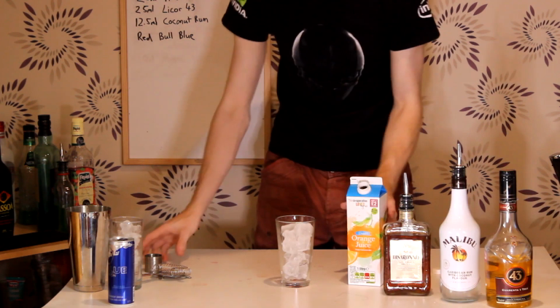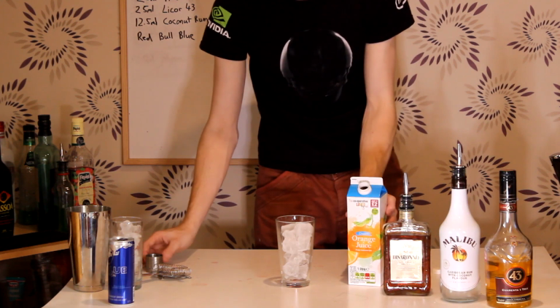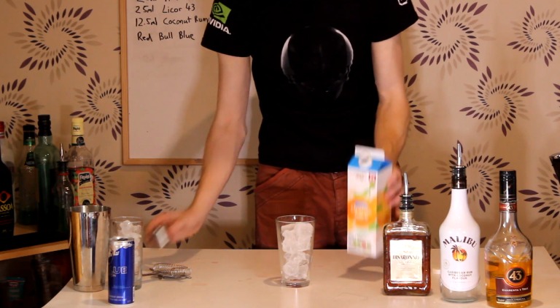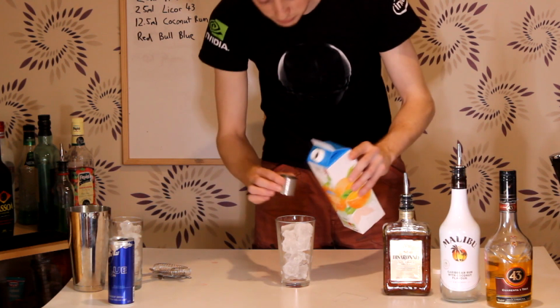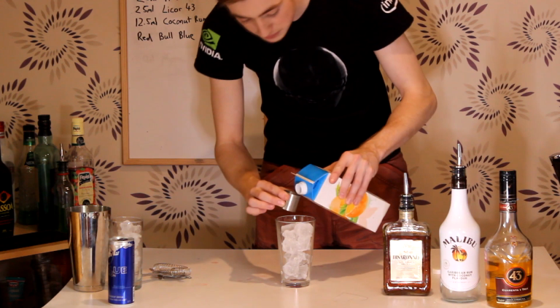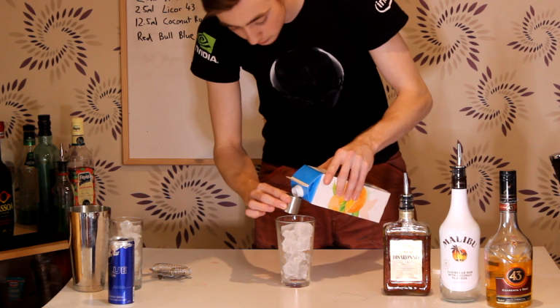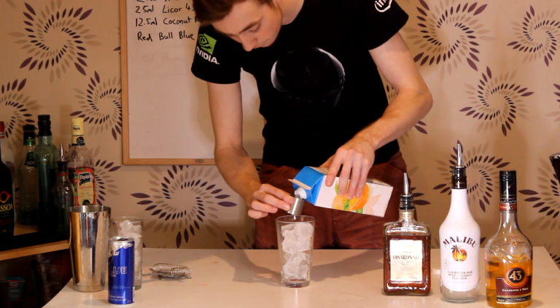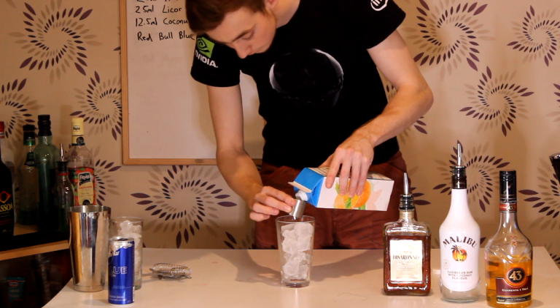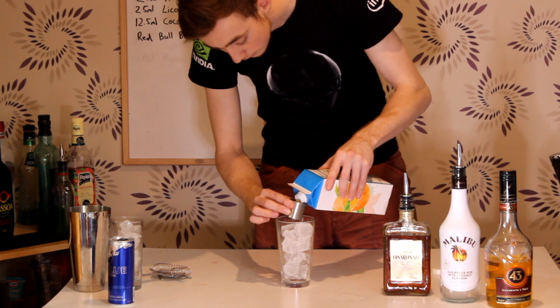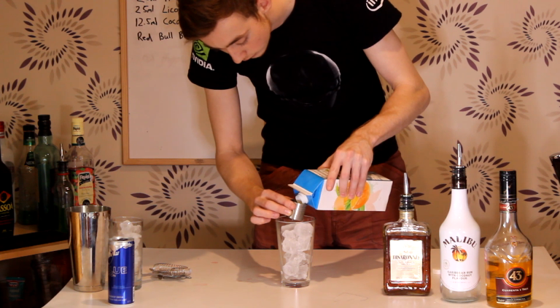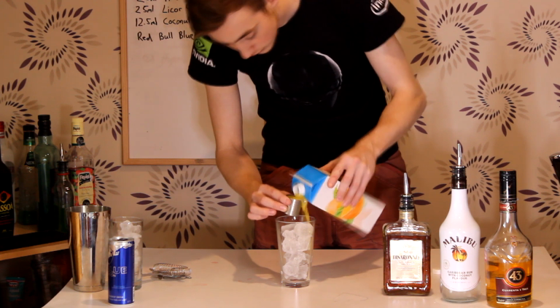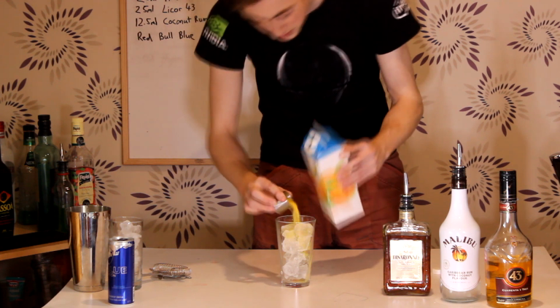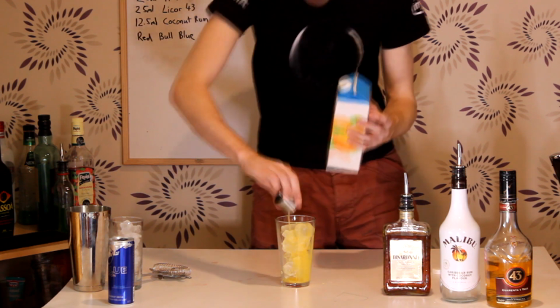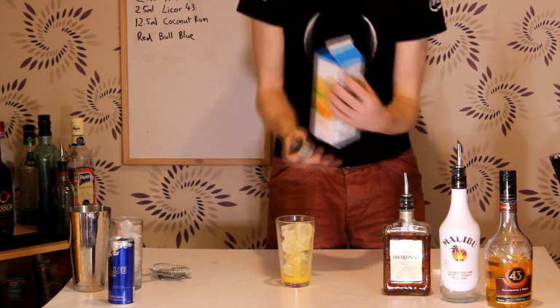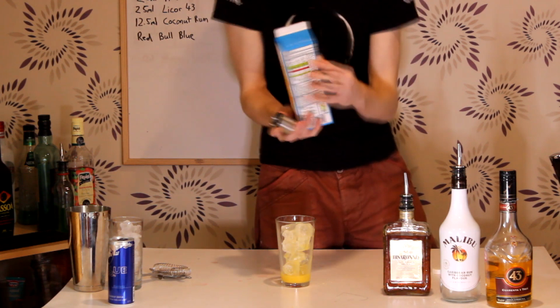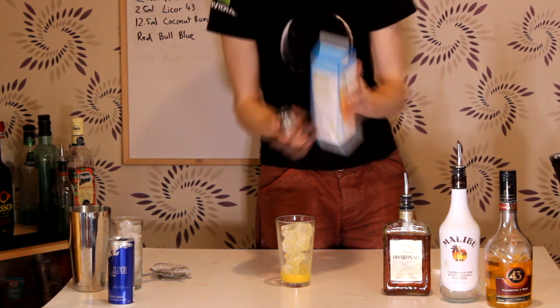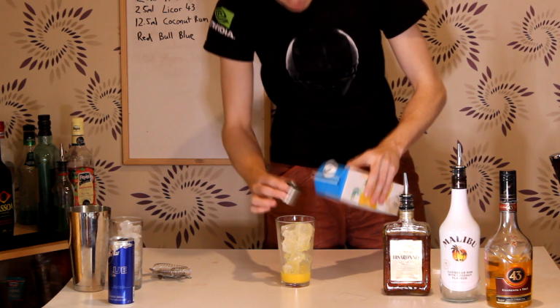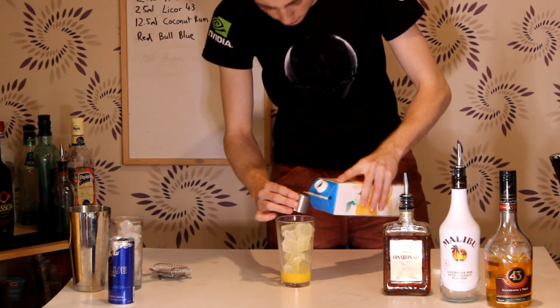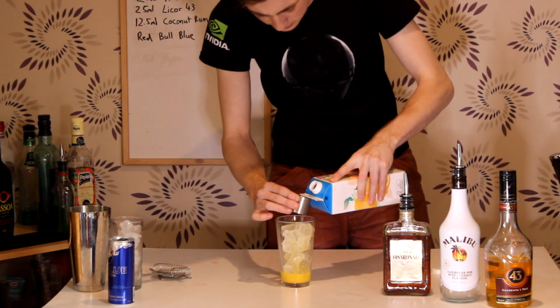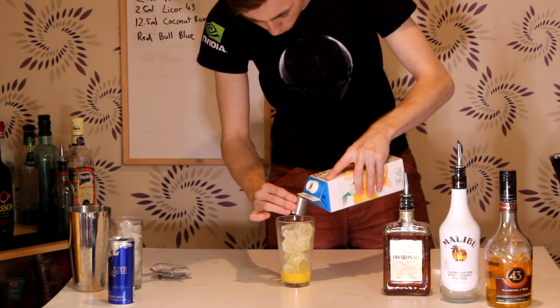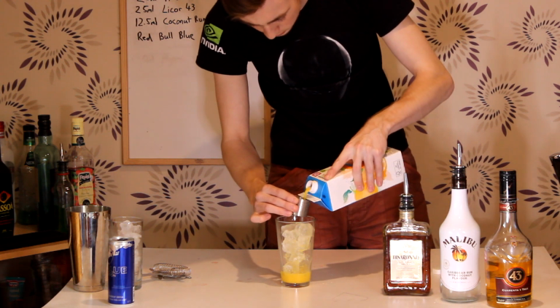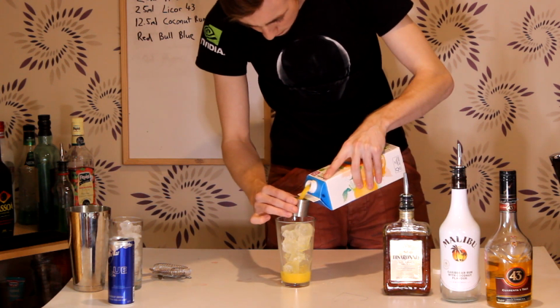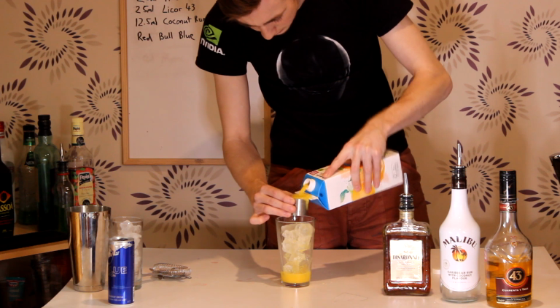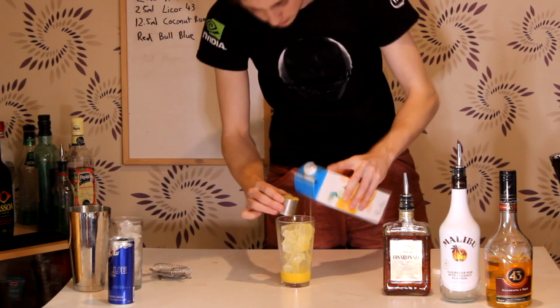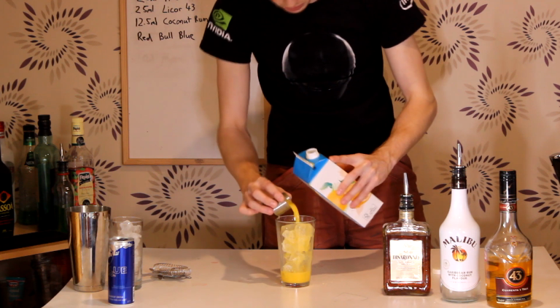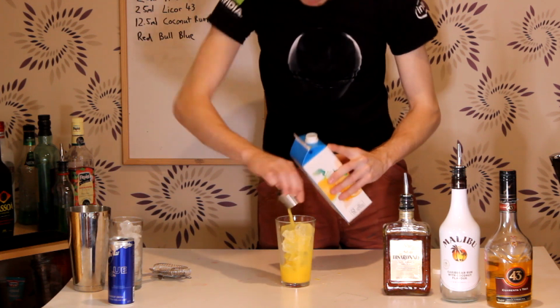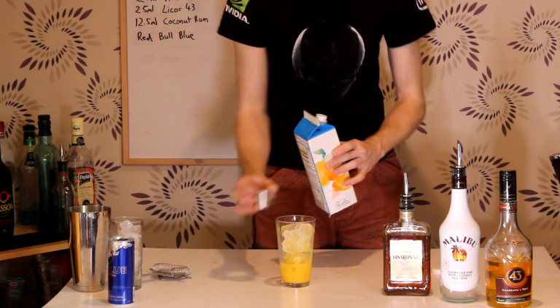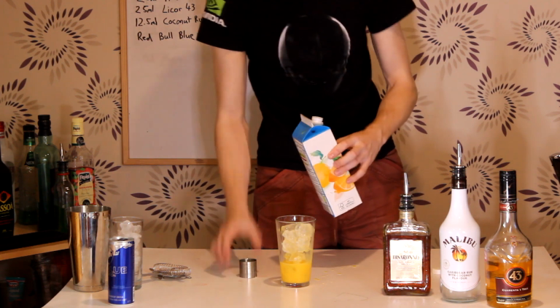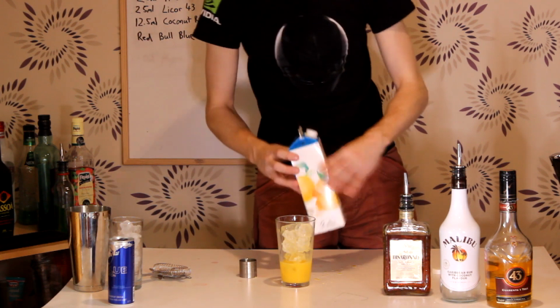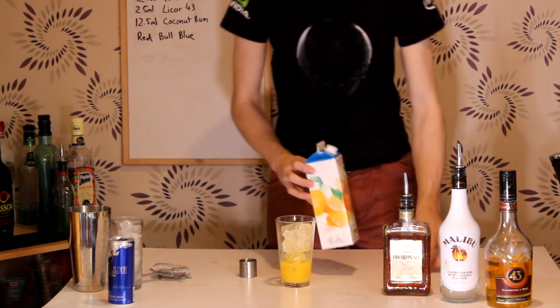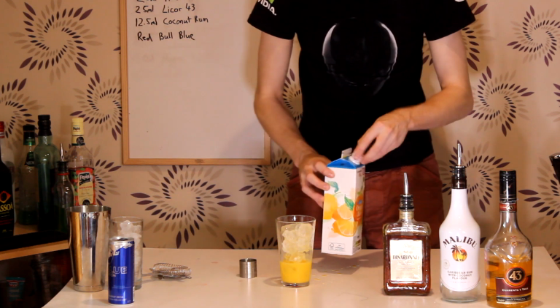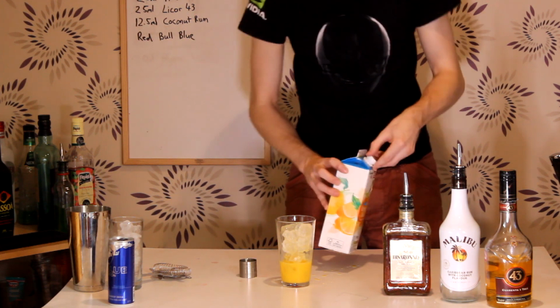We're gonna start with the Orange Juice — 50ml in there. Someone said to me you're supposed to pour with cartons upside down, so I'm actually gonna try that to see how well it works. And it doesn't work at all. Okay, 50ml of Orange Juice in there.